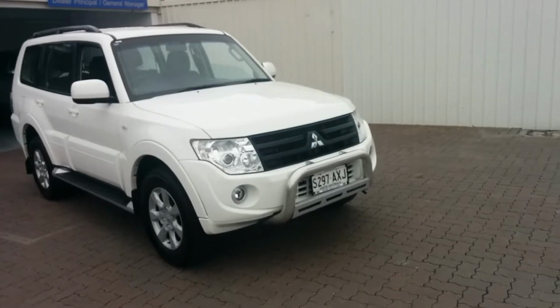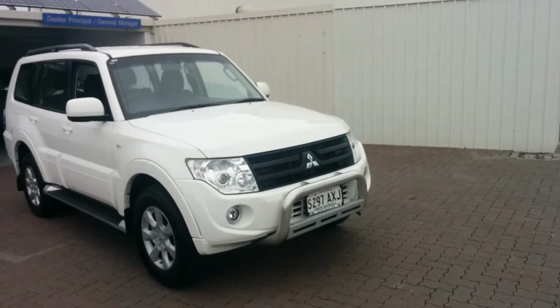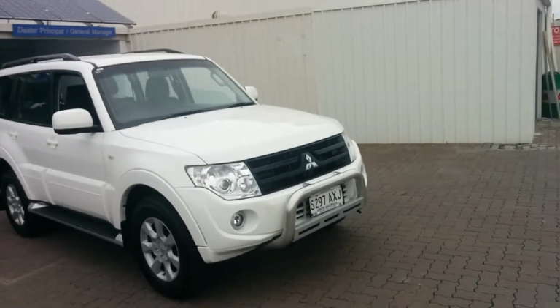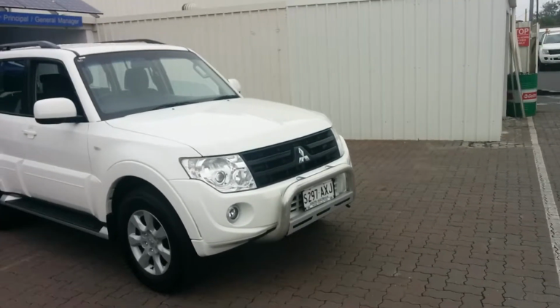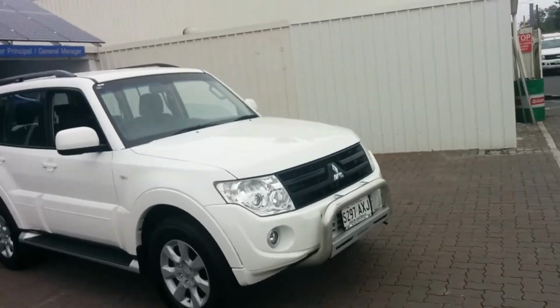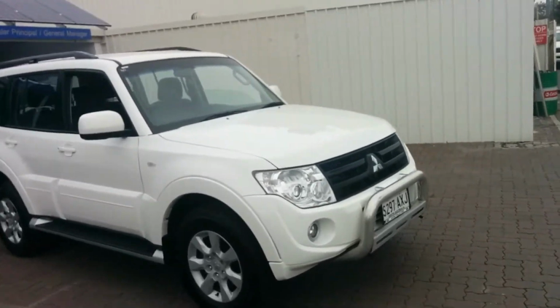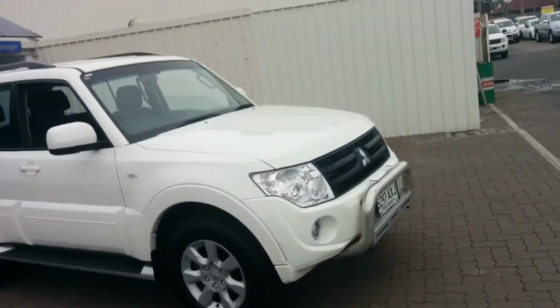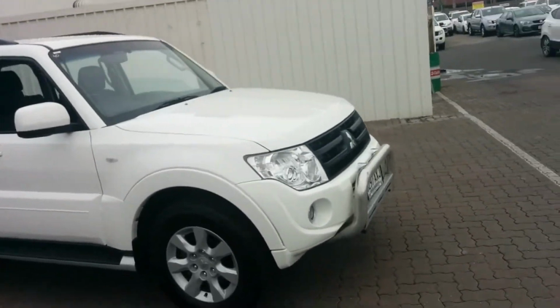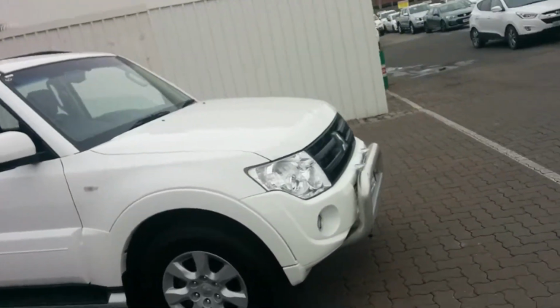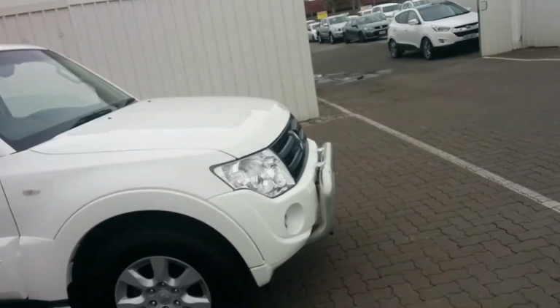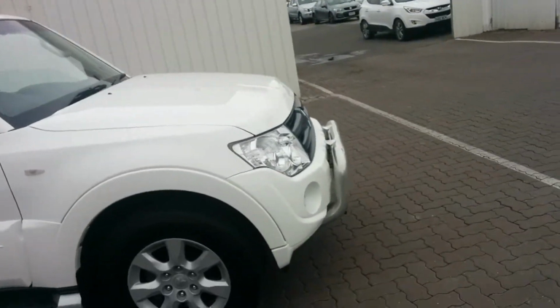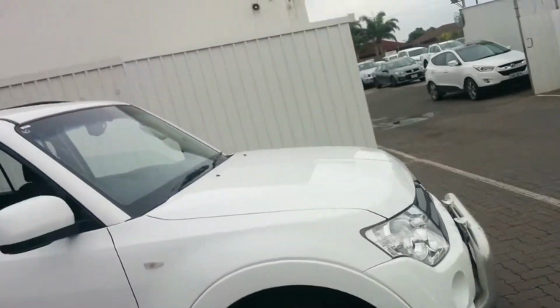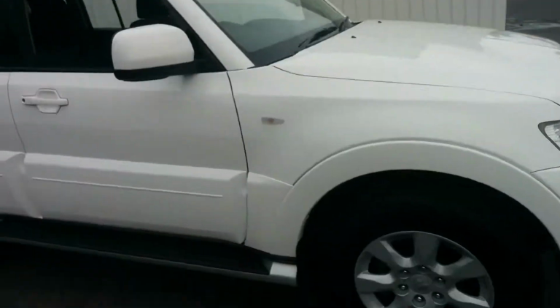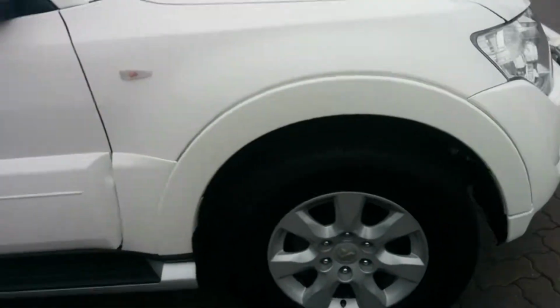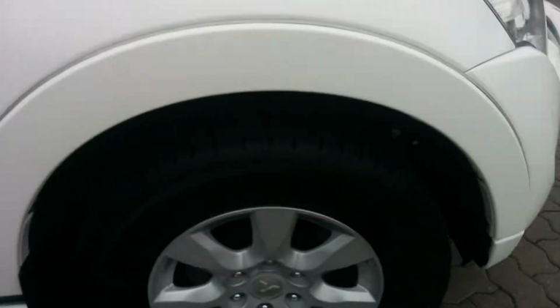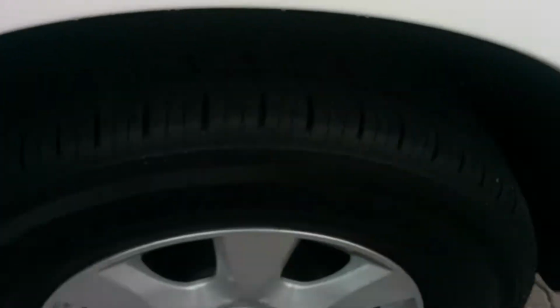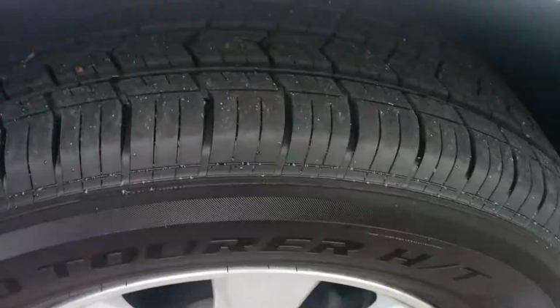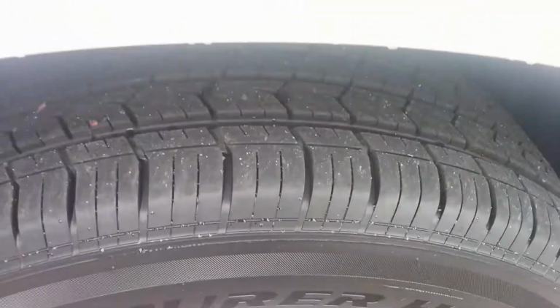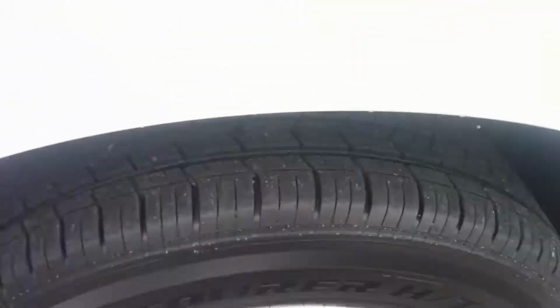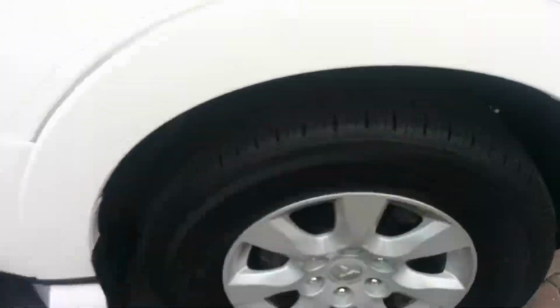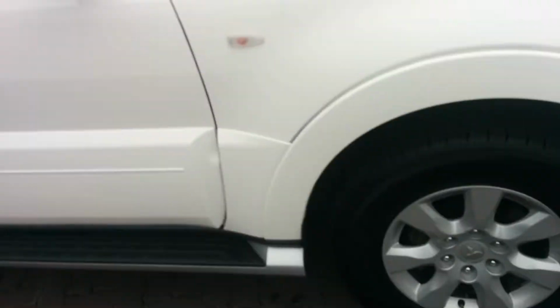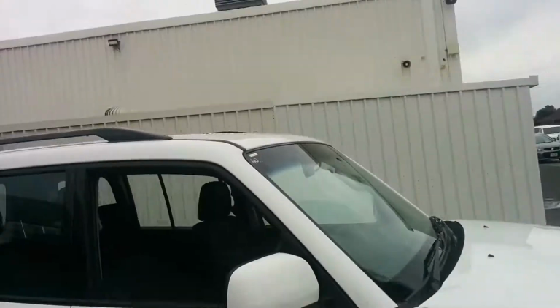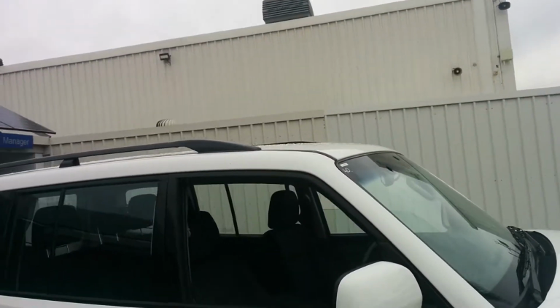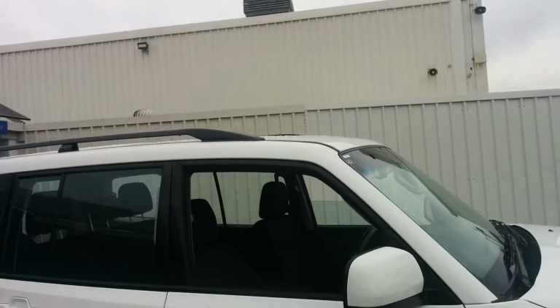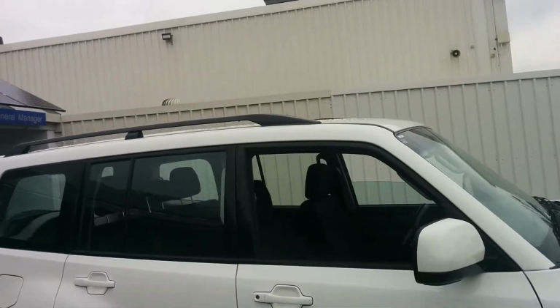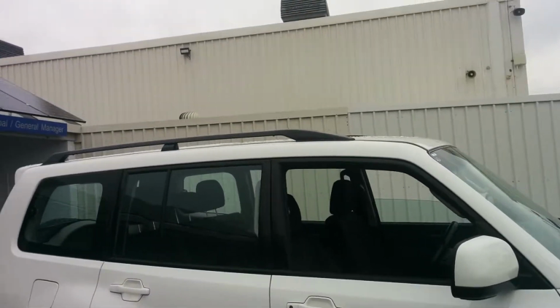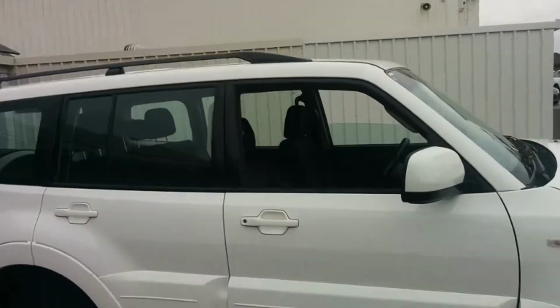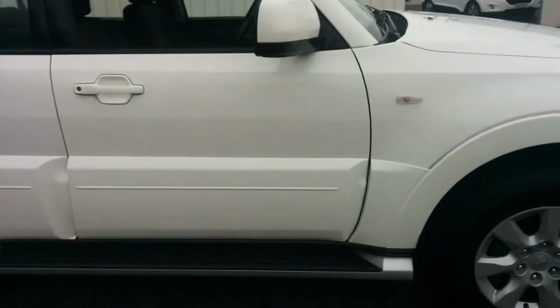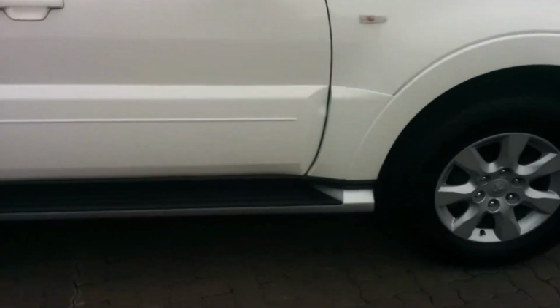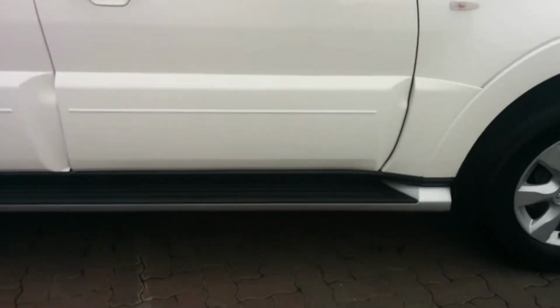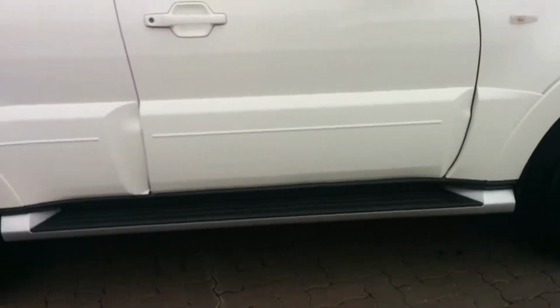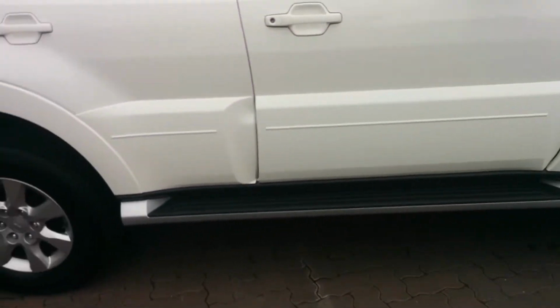As you can see, the vehicle presents in excellent condition. Paint works really good. Plenty of wear left in the tires there as well. There's your roof rails and it has your side steps.